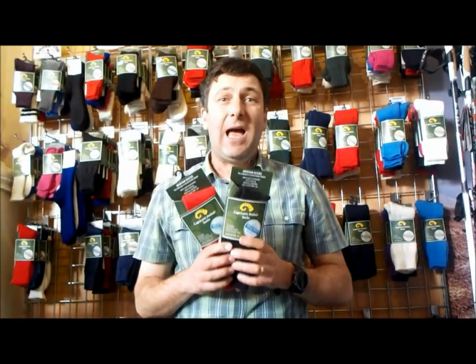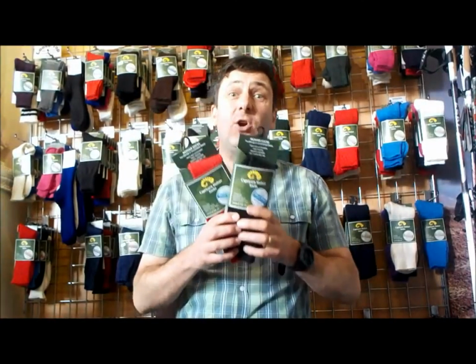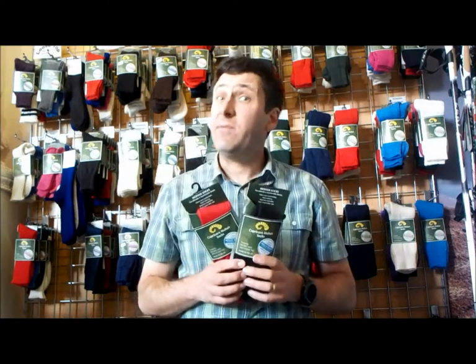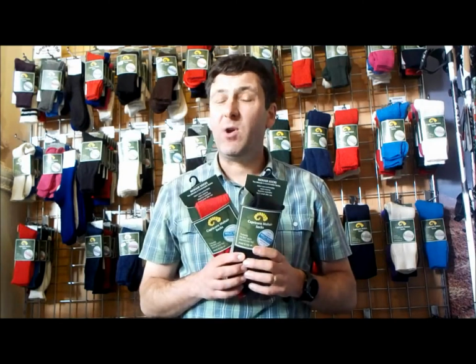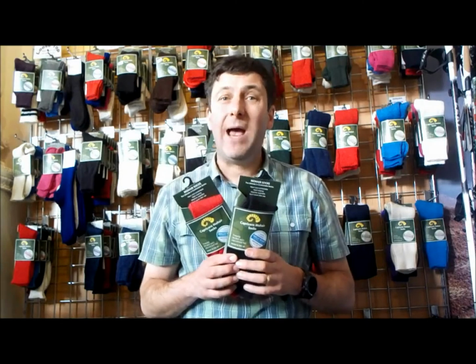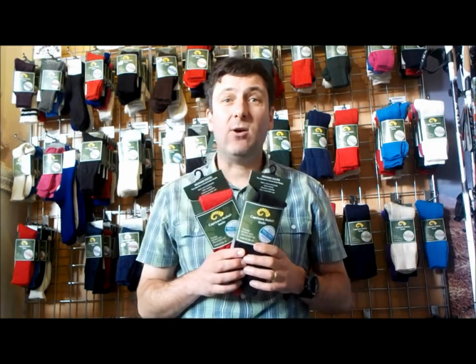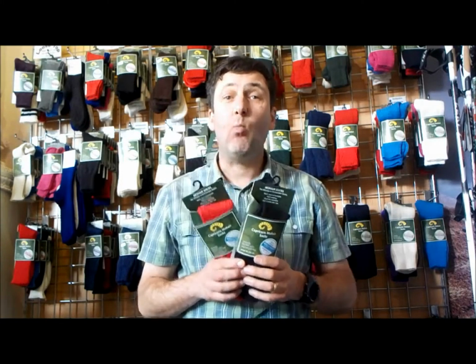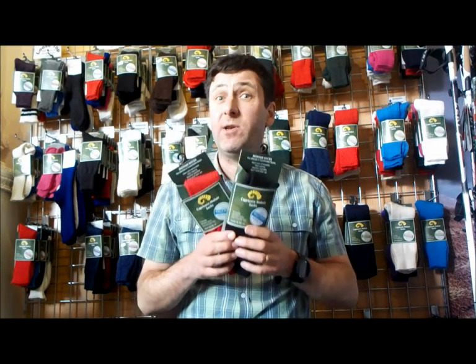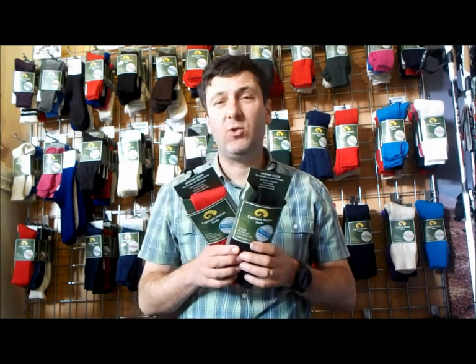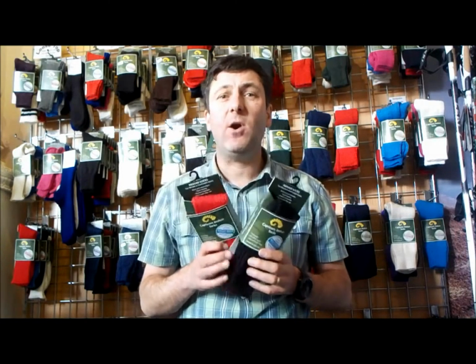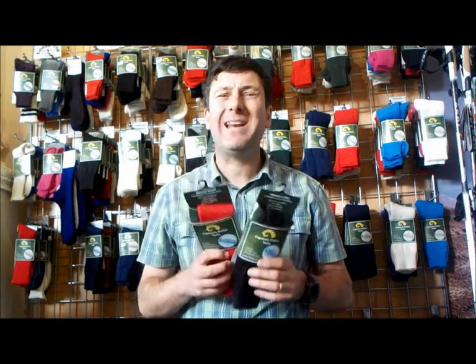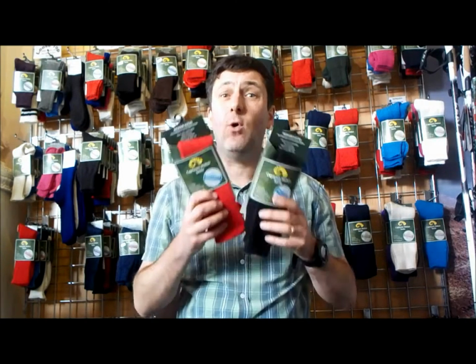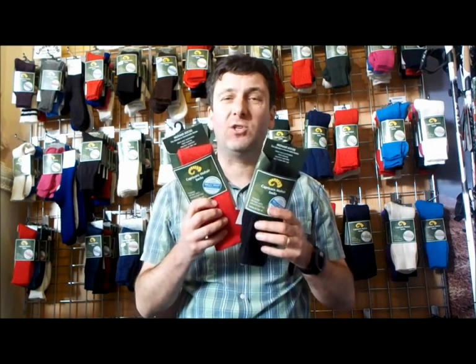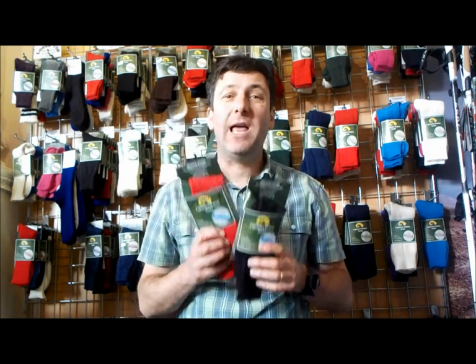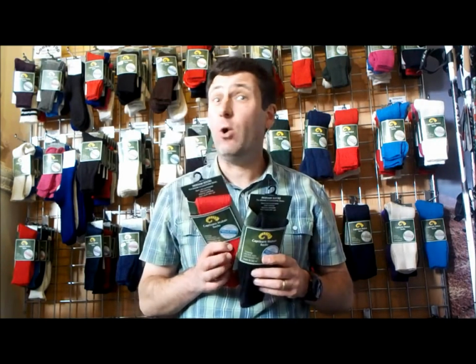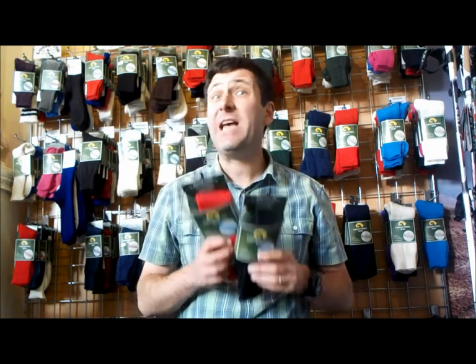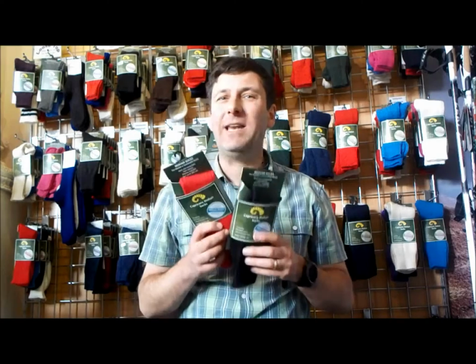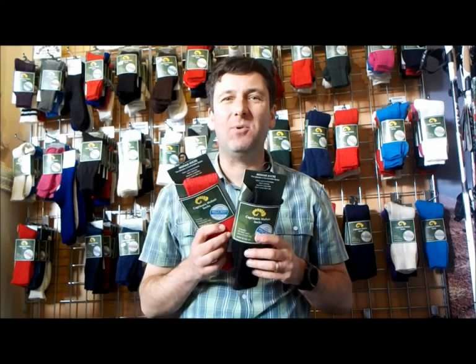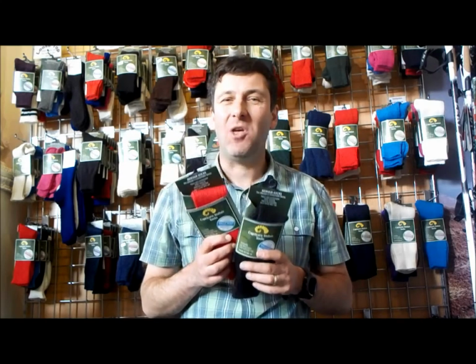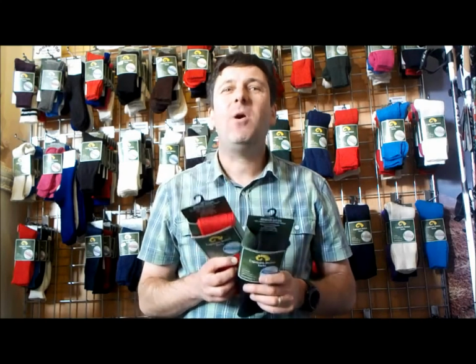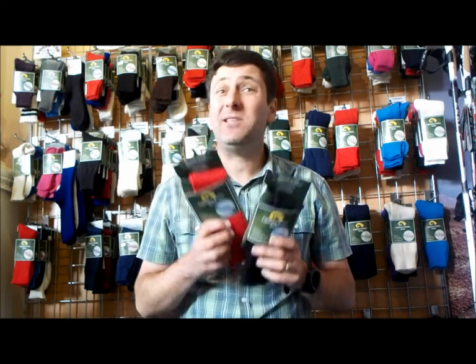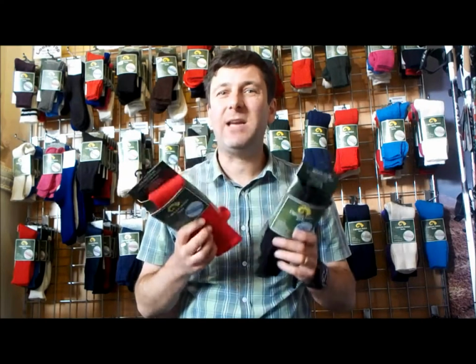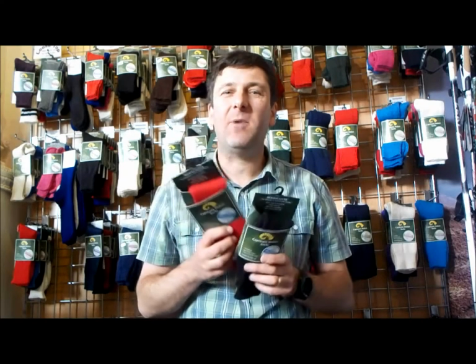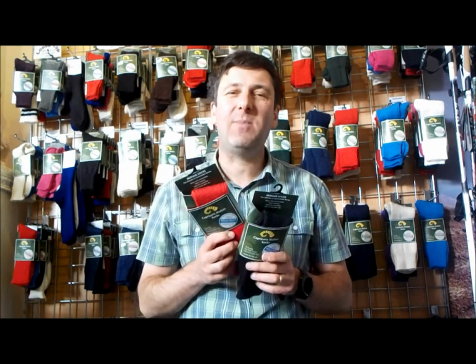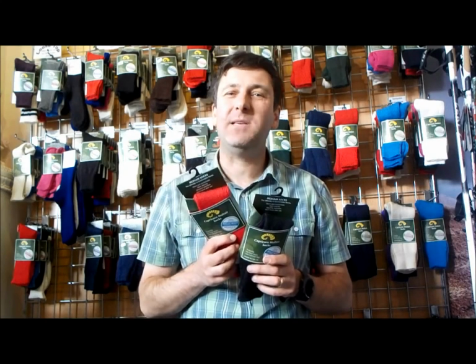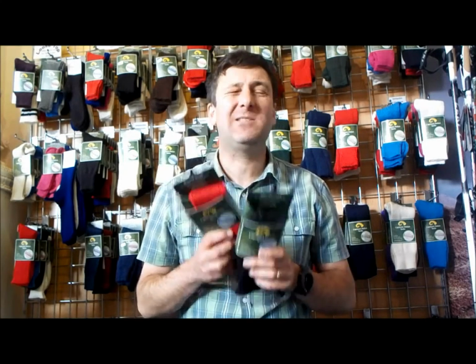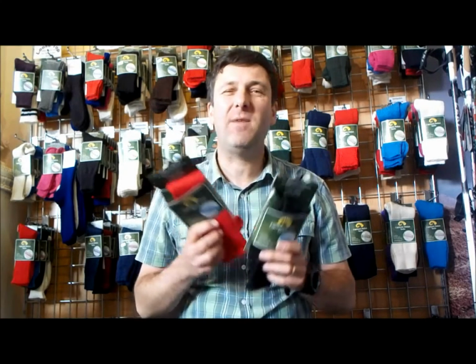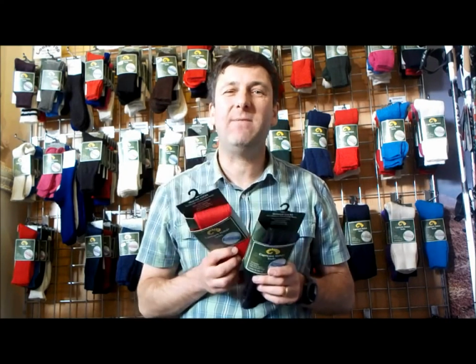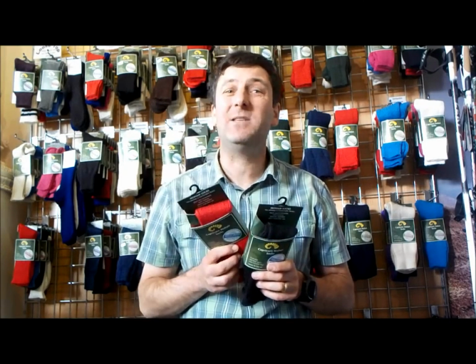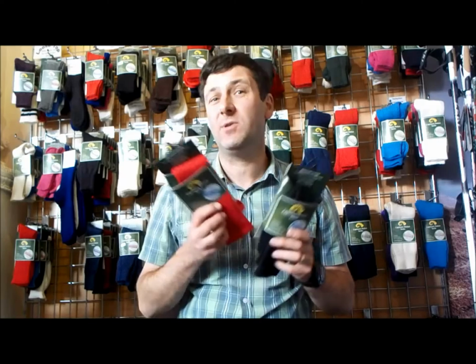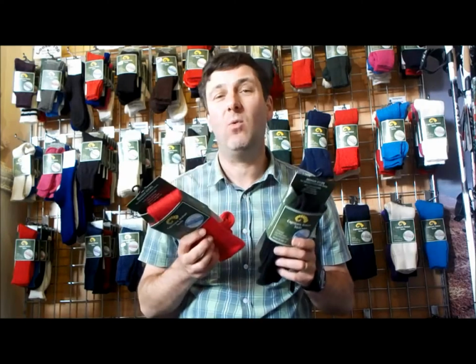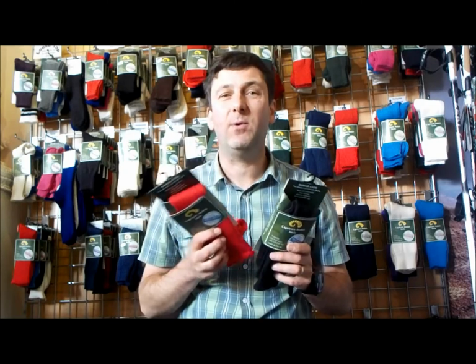Hi, it's John here from Capricorn Mohair Socks. In this short video we're going to look at our Yorkshire sock. Our Yorkshire is our Wellington boot sock. Mohair has great properties — it's perfect for Wellington boots or work boots.